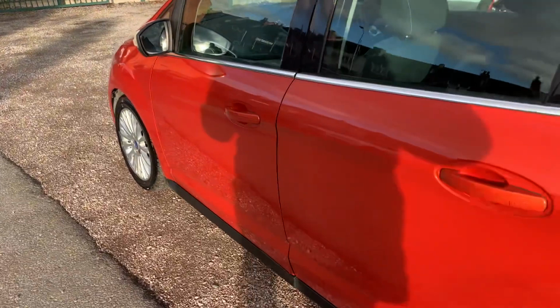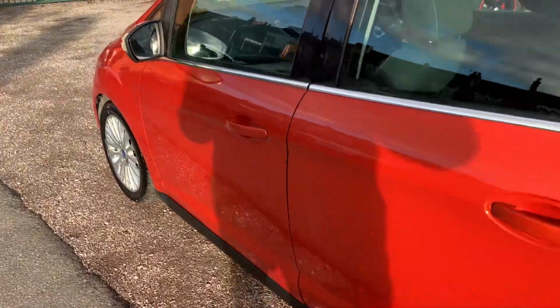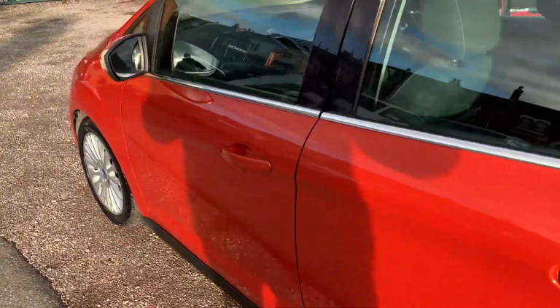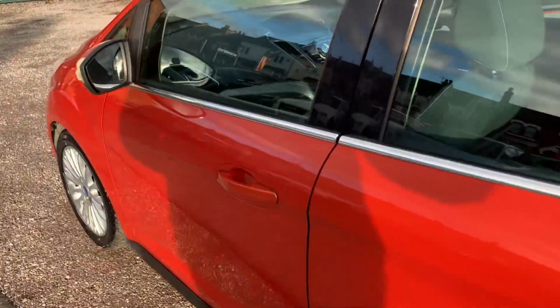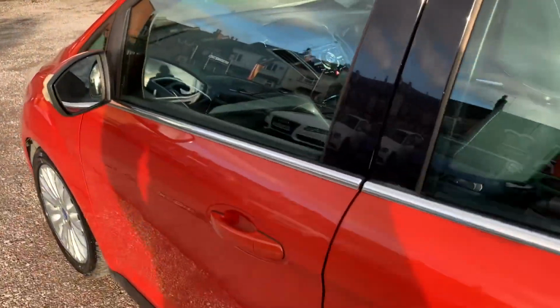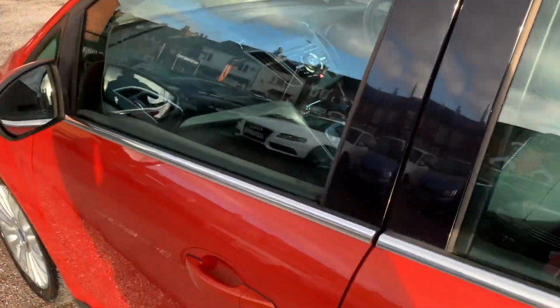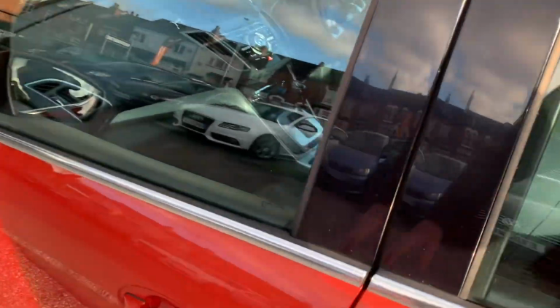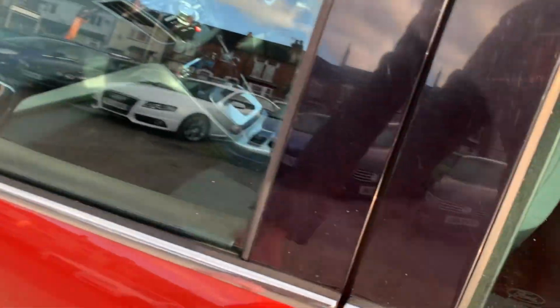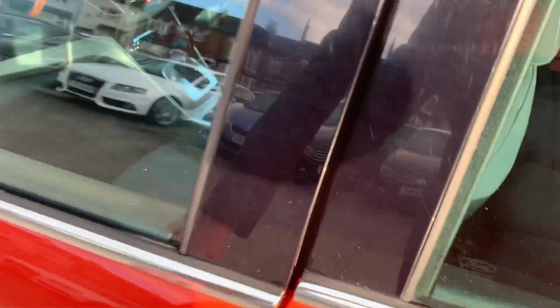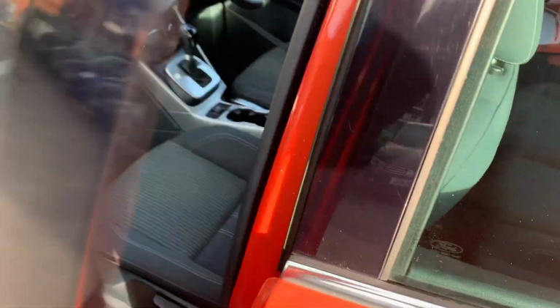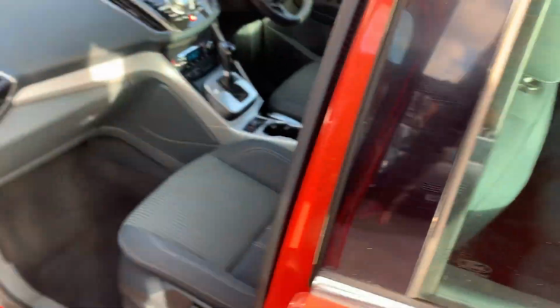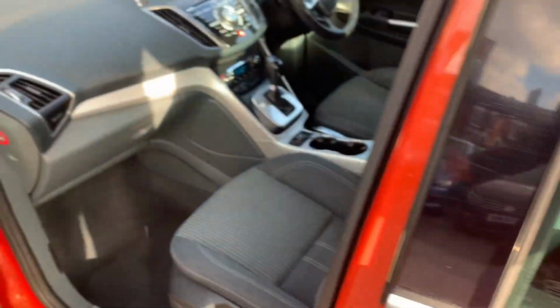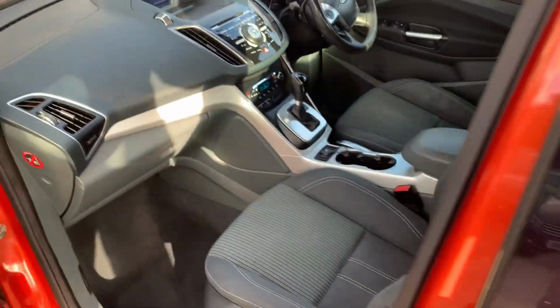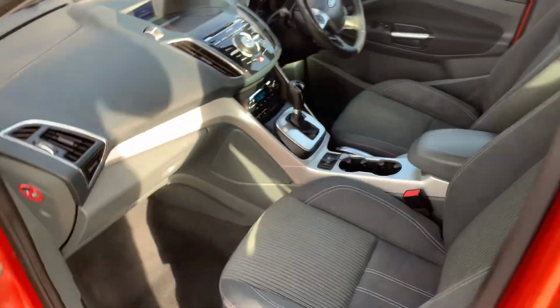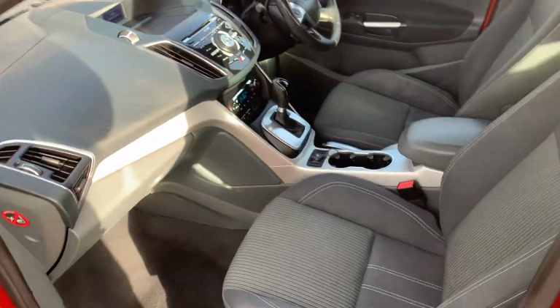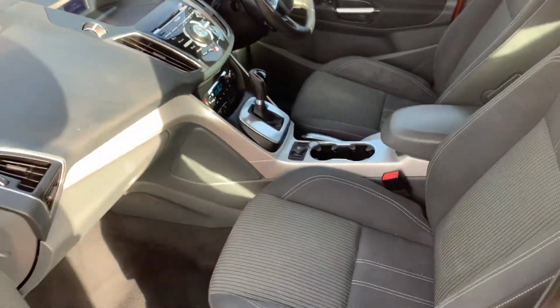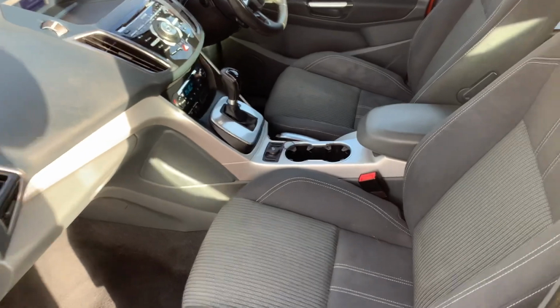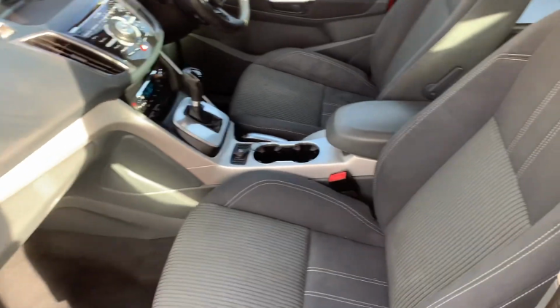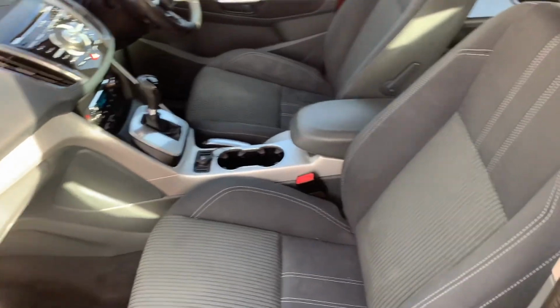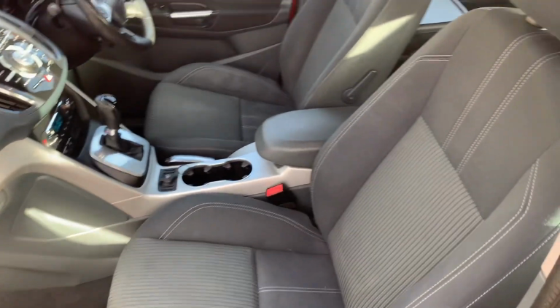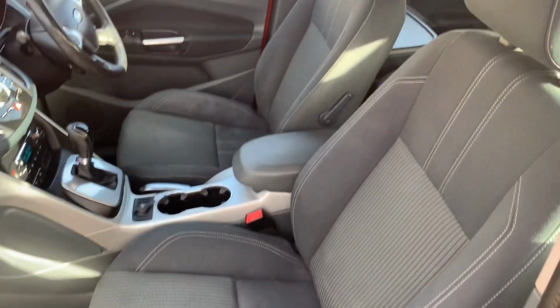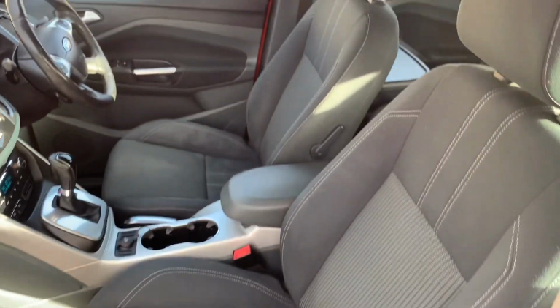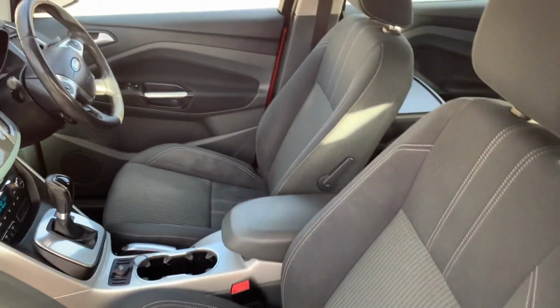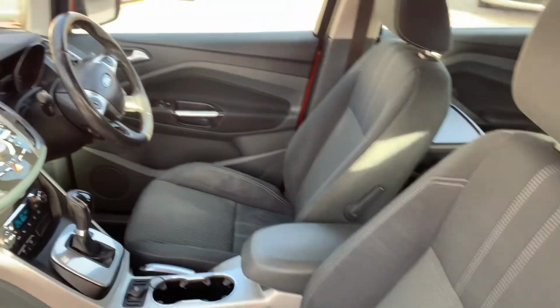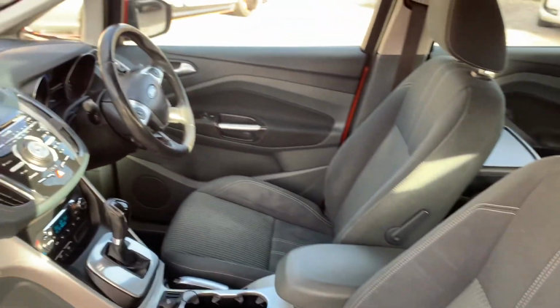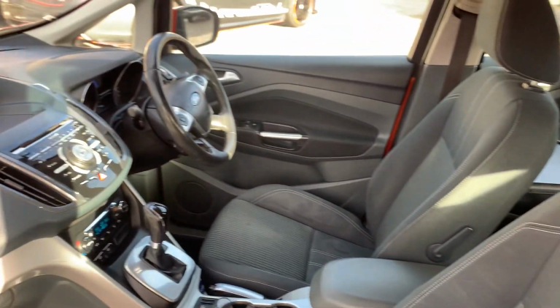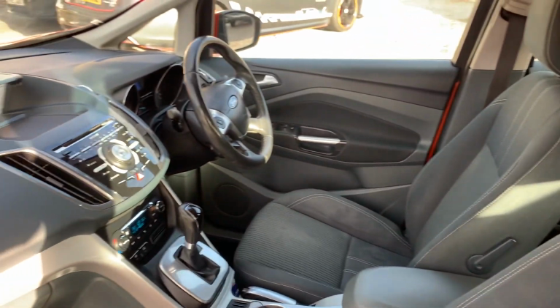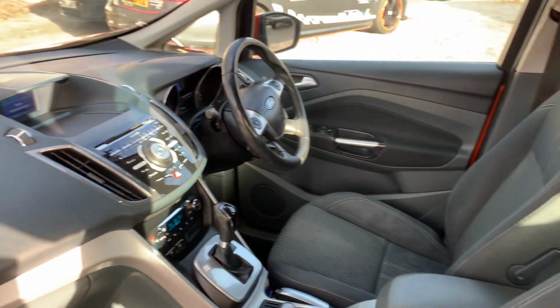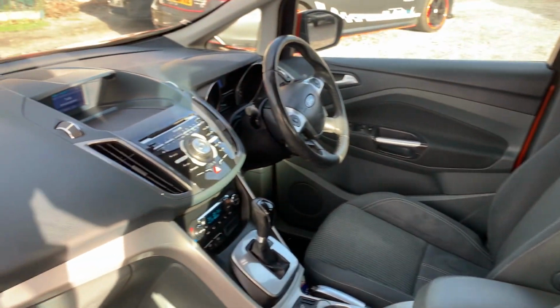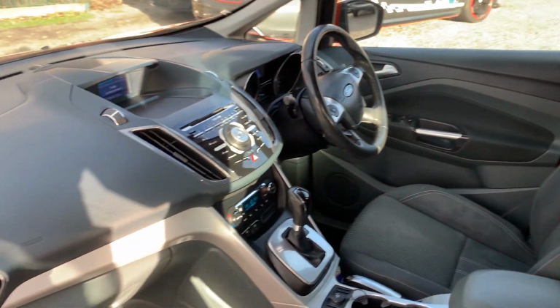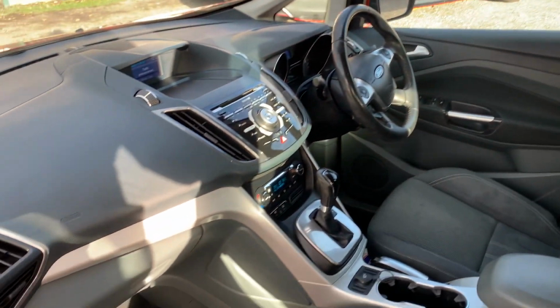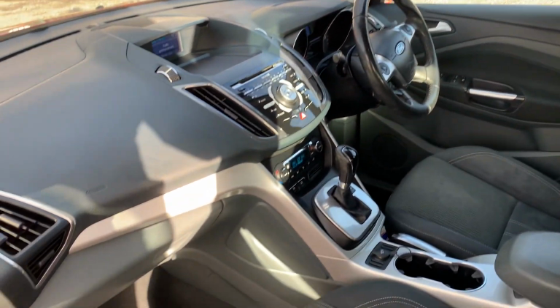Let's just show you inside. Nice and clean and tidy. And like I say, it drives great, drives really well.